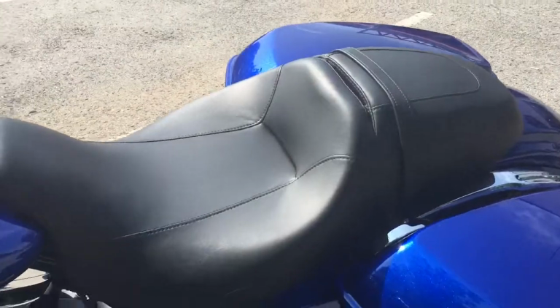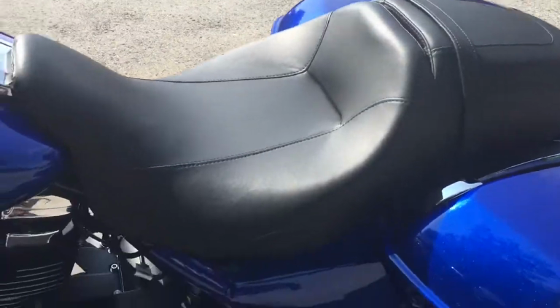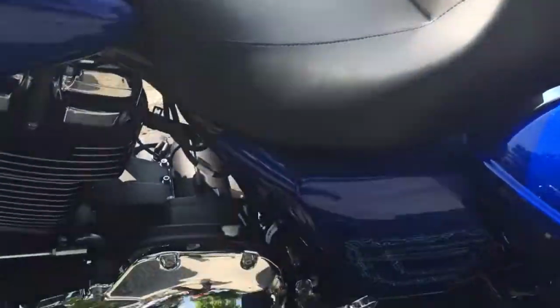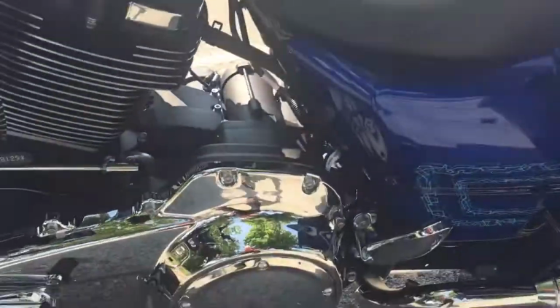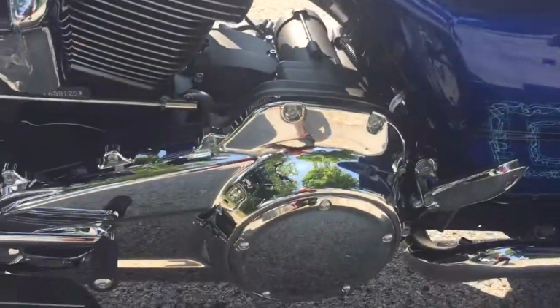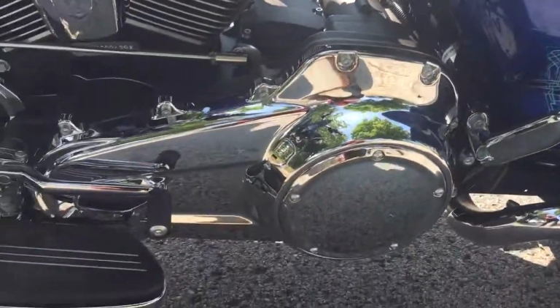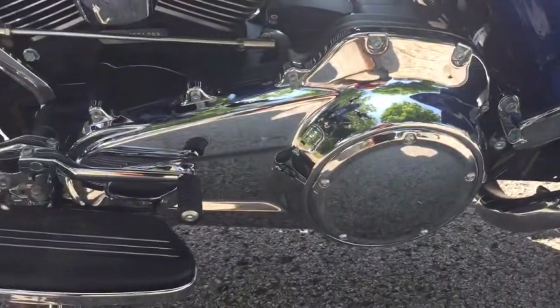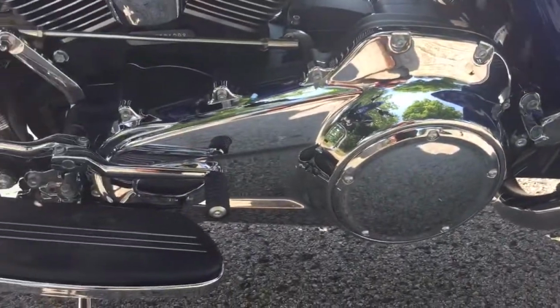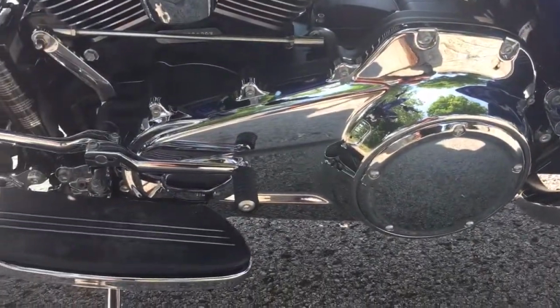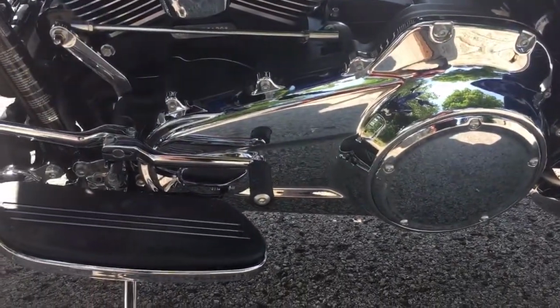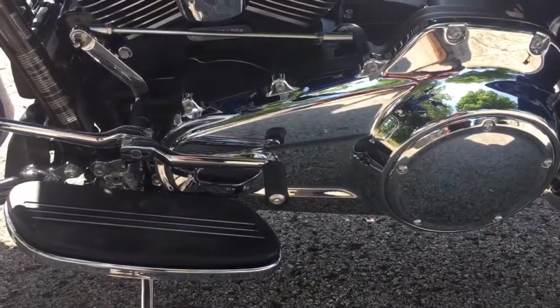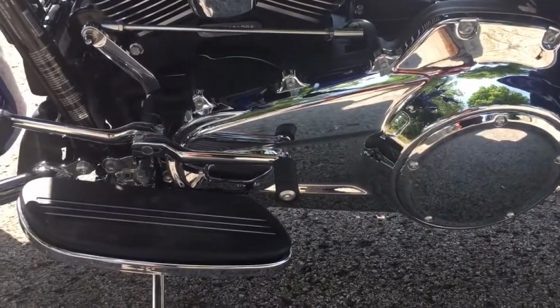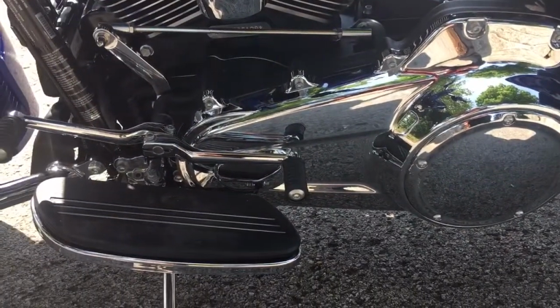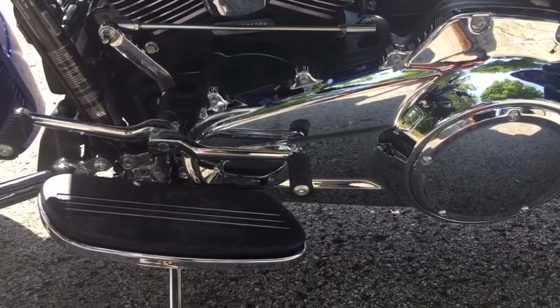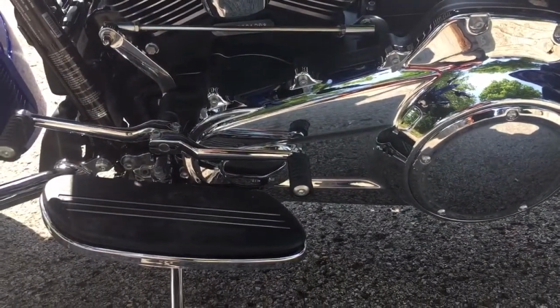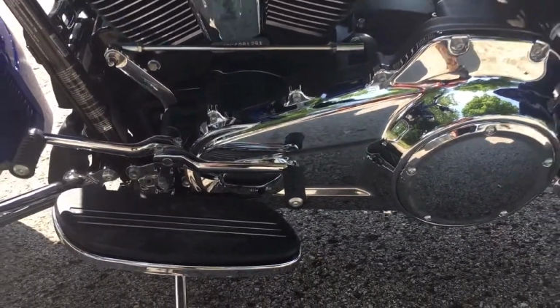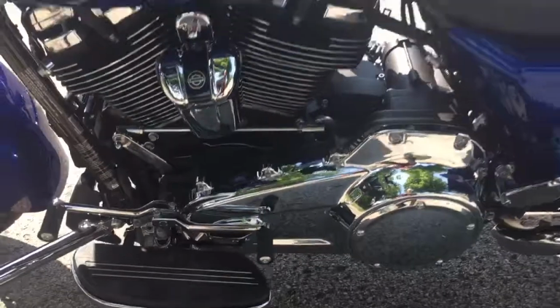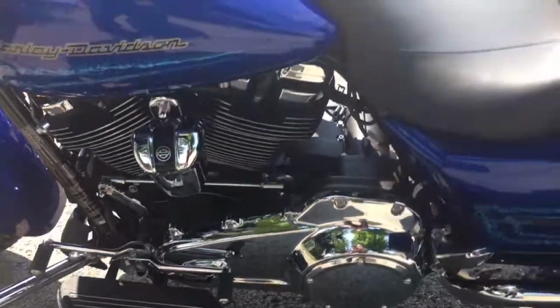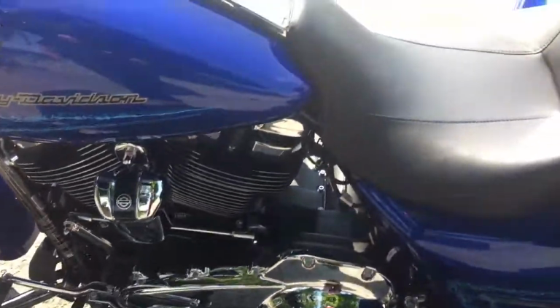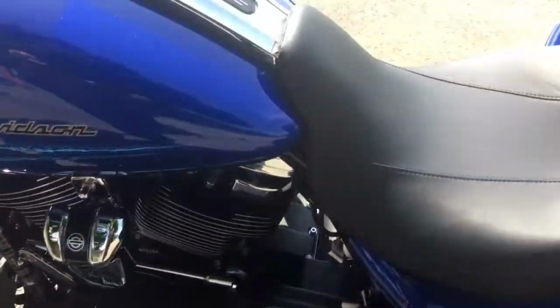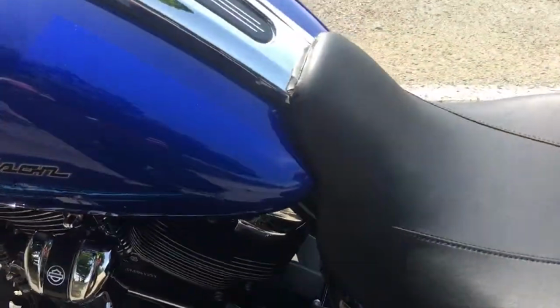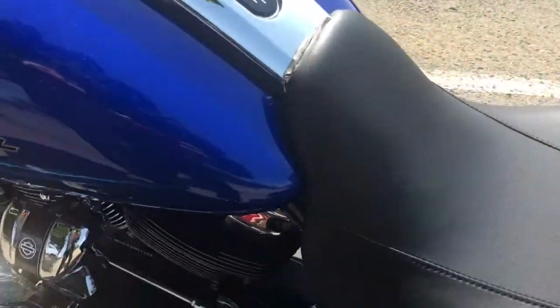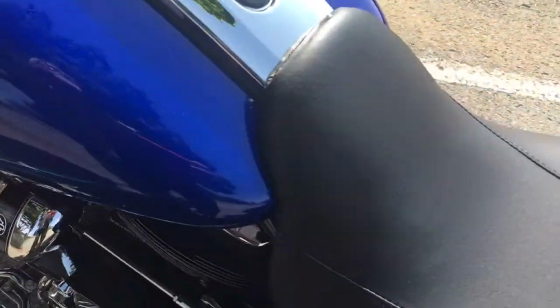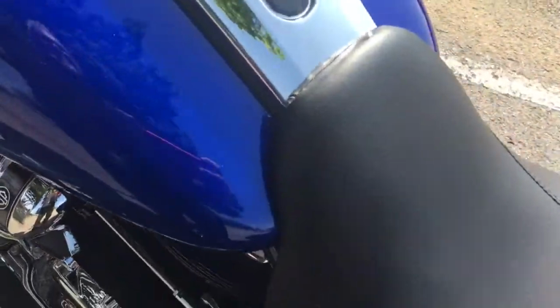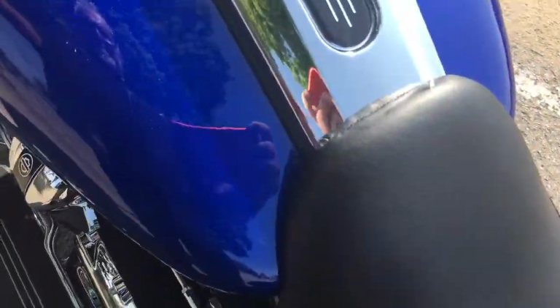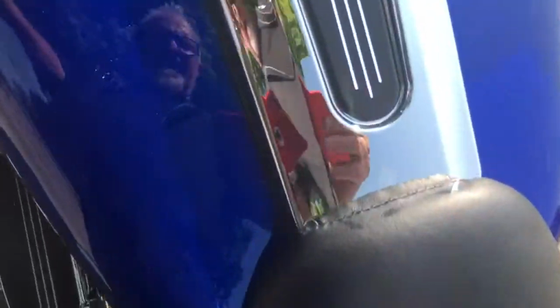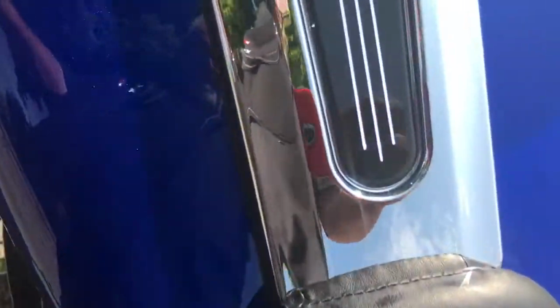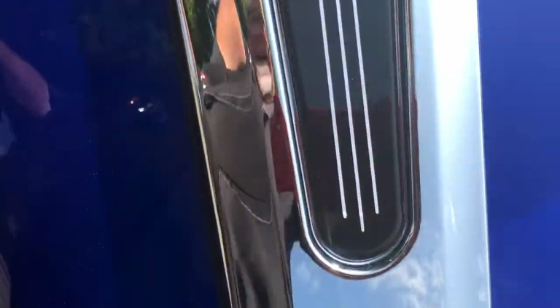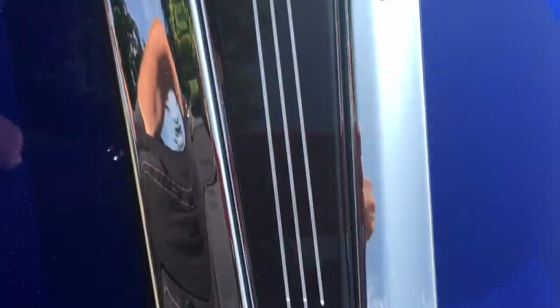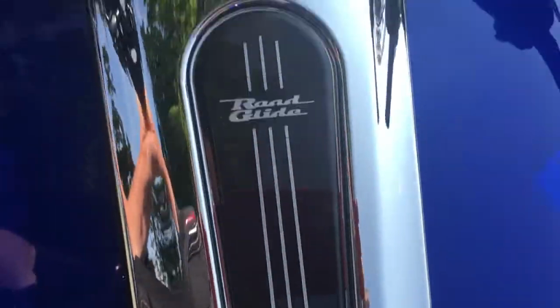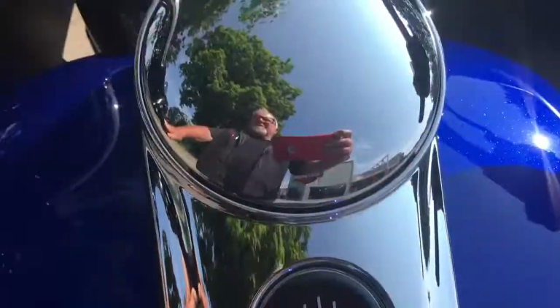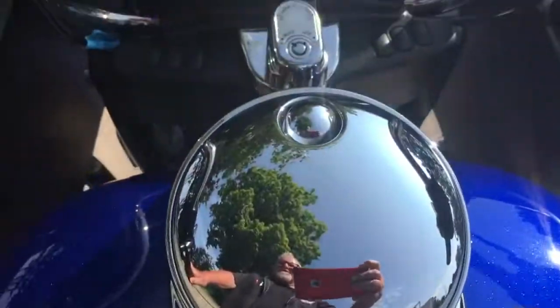We'll come down here to this chrome primary heel-toe shifter on that running board. Let's take a good look at this paint on the tank — come up, look at this.